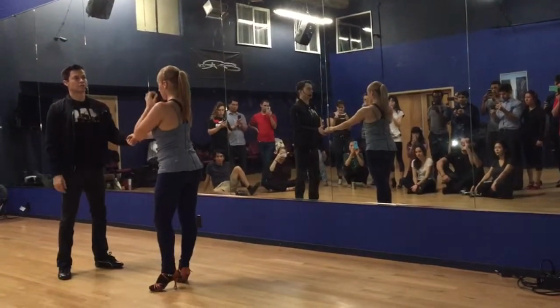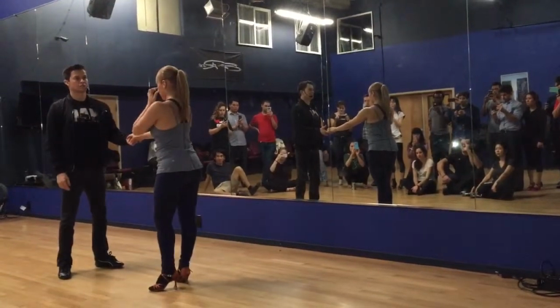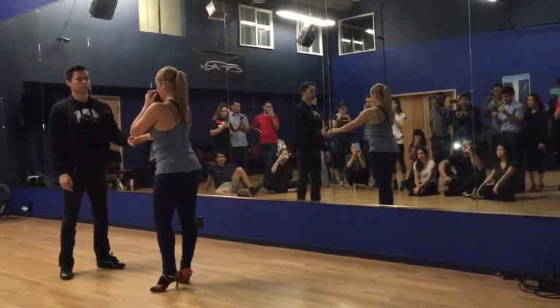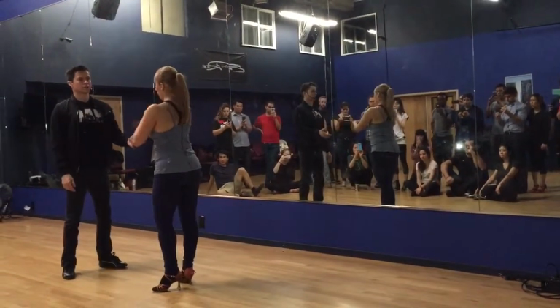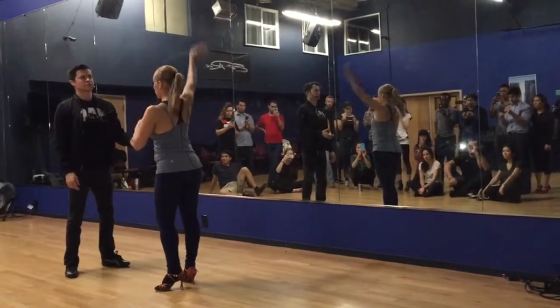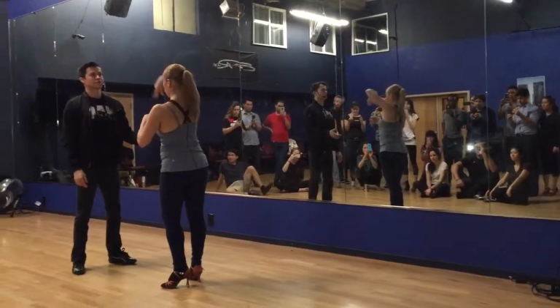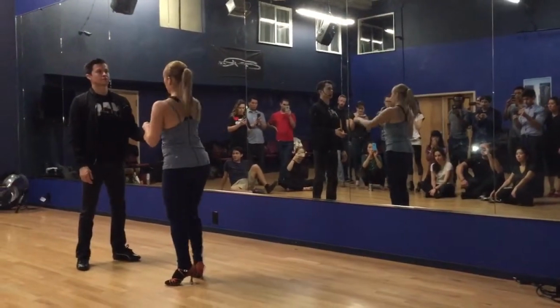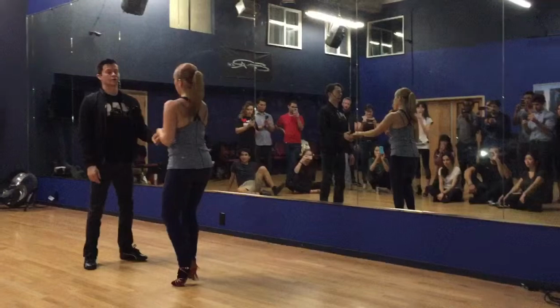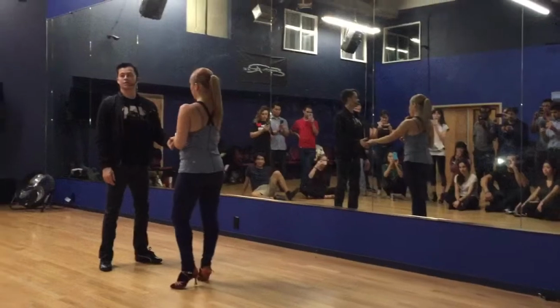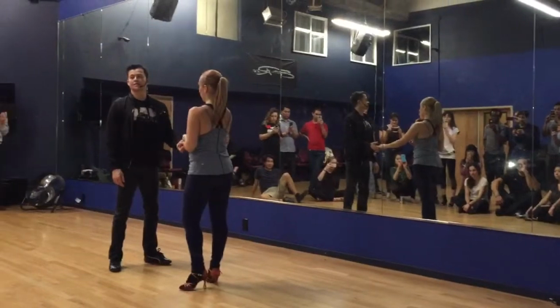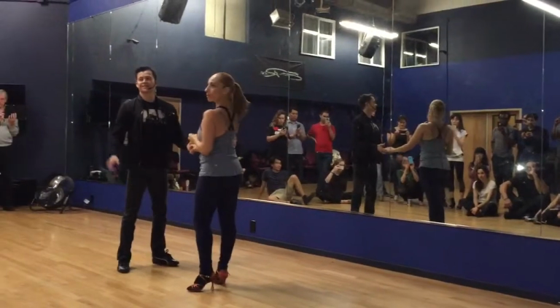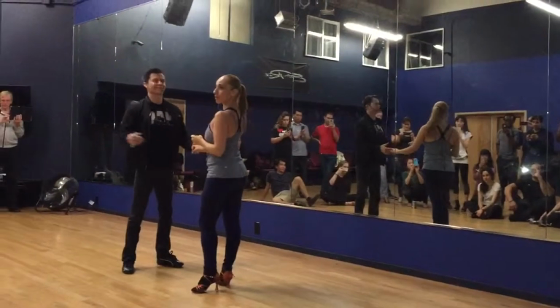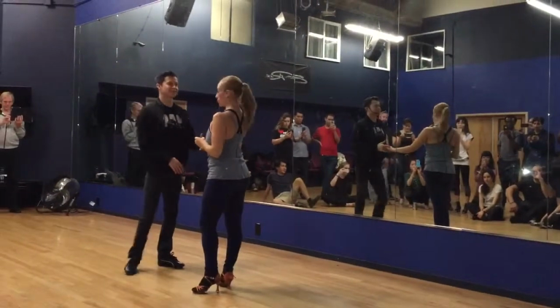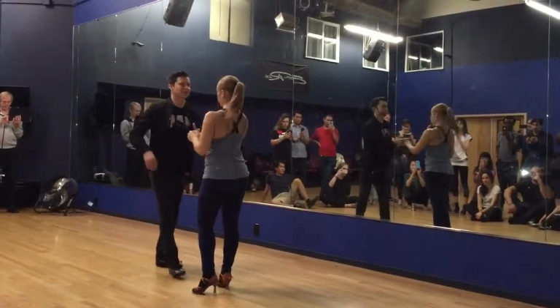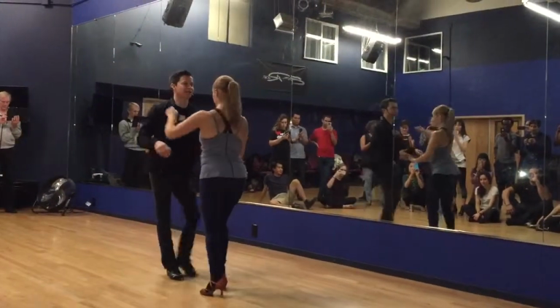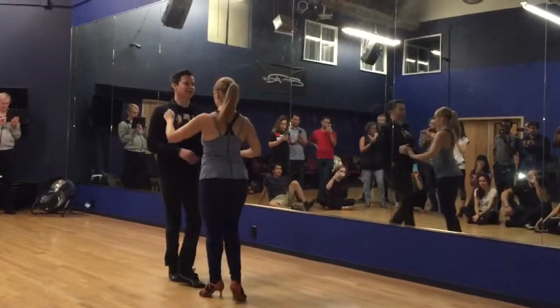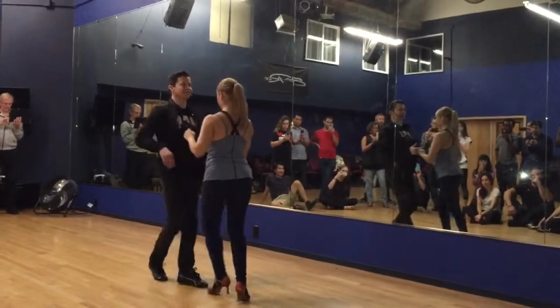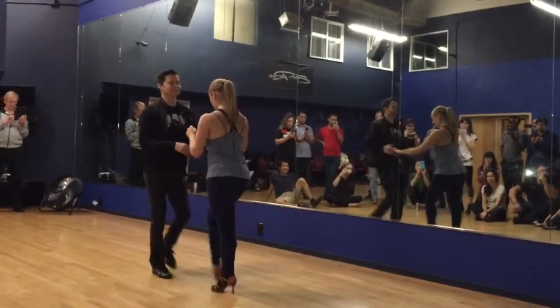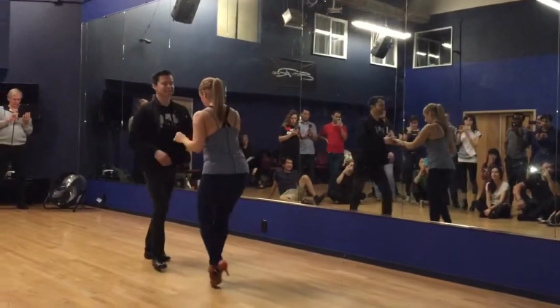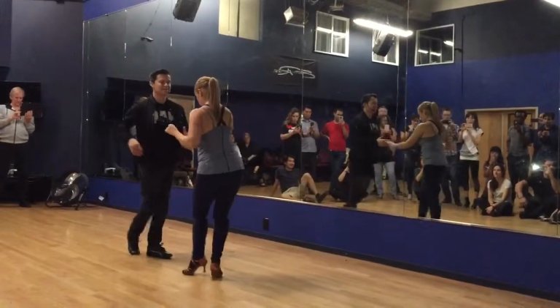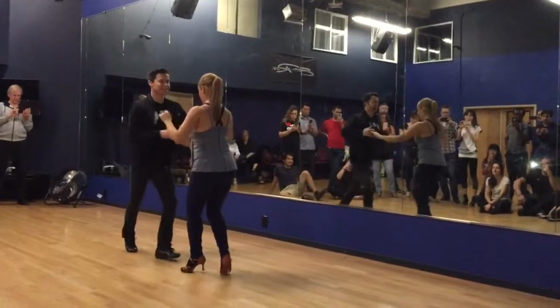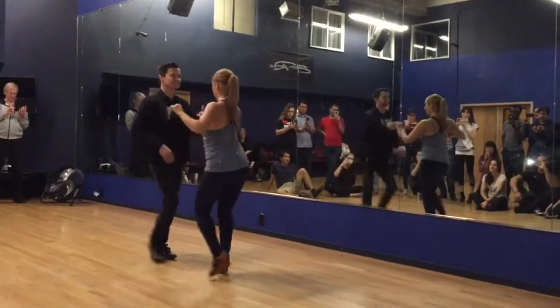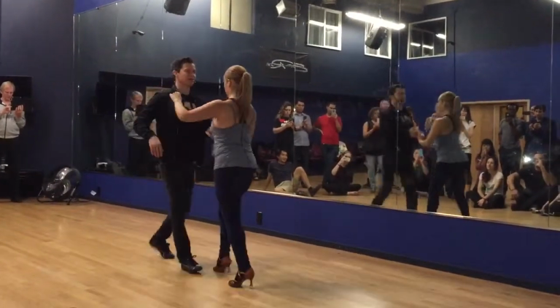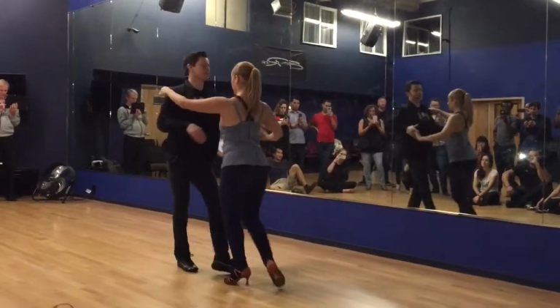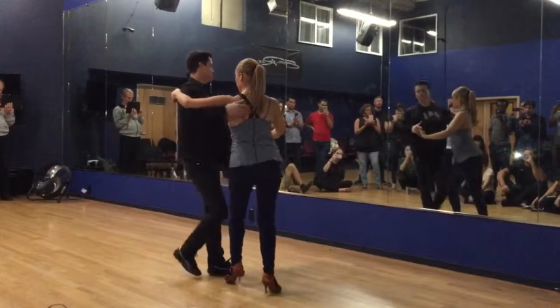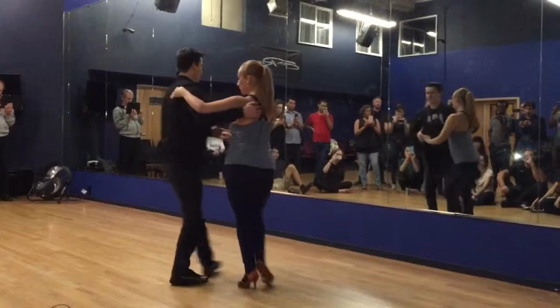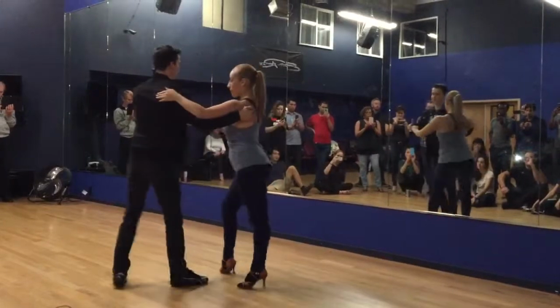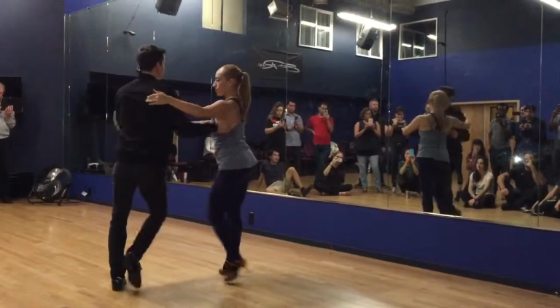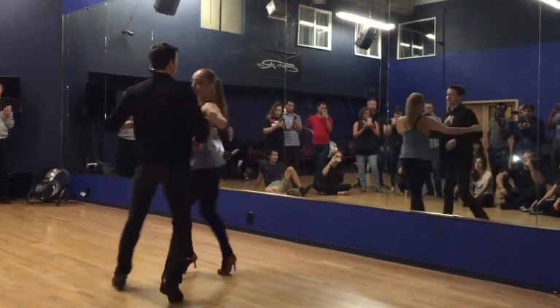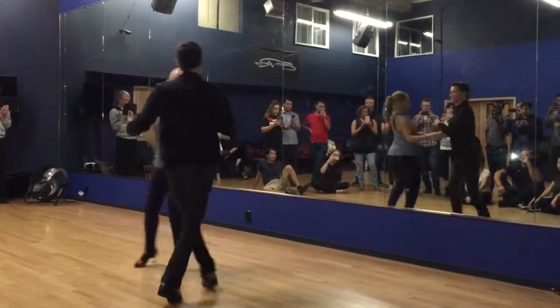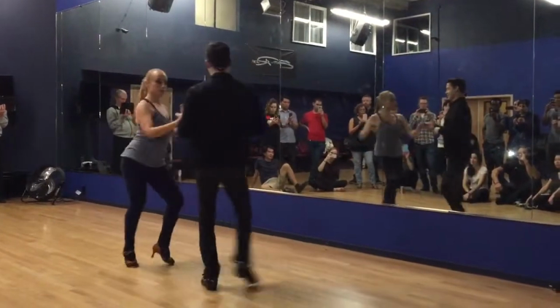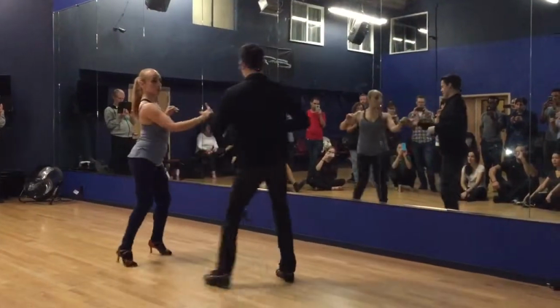Oh, what? I'm kidding, here we go. 1, 2, 3, 5, 6. Cross. 1, 2, 3, 5, 6, 7.